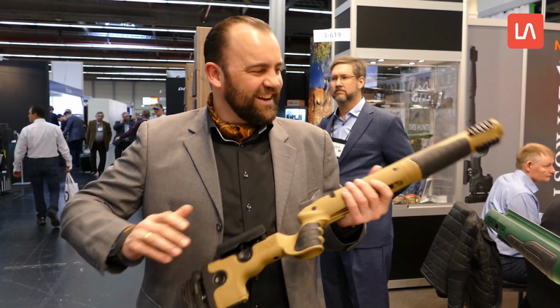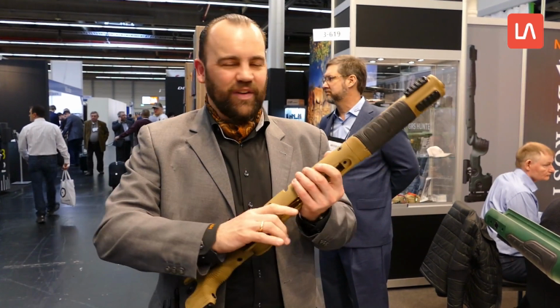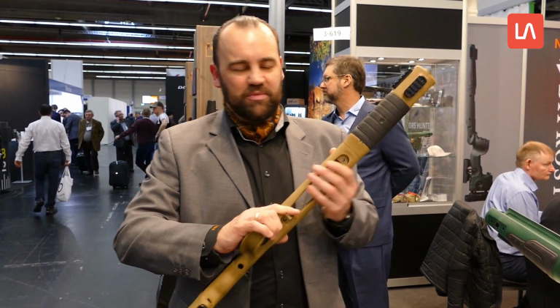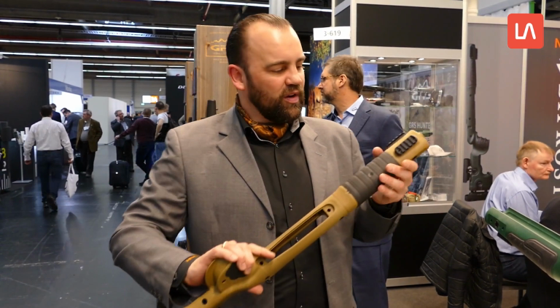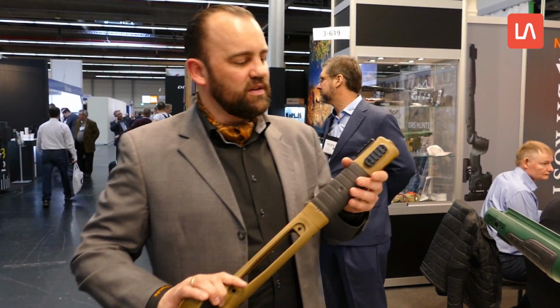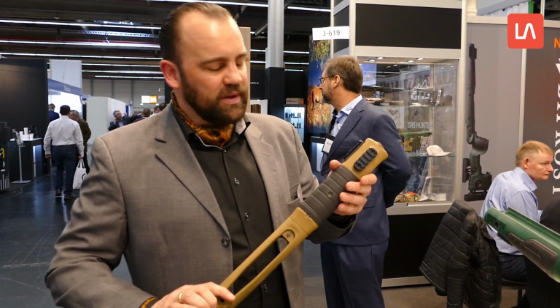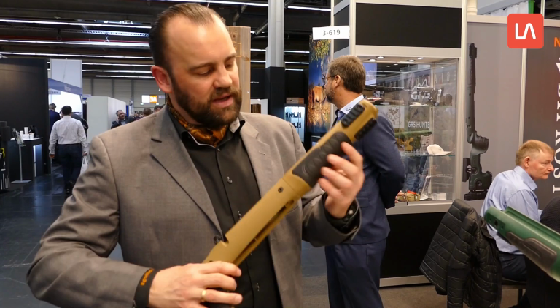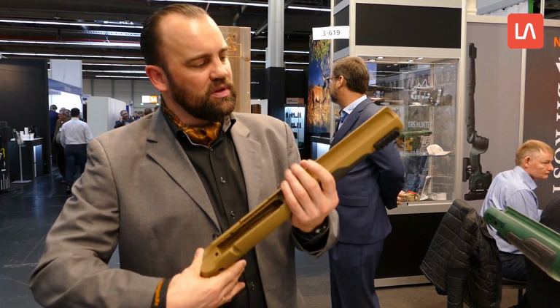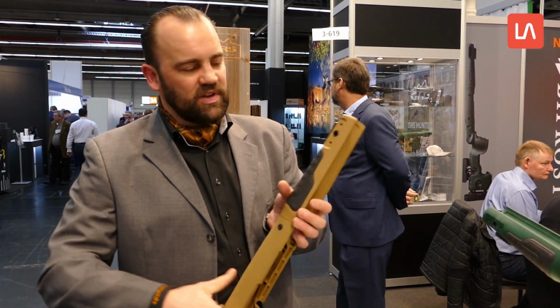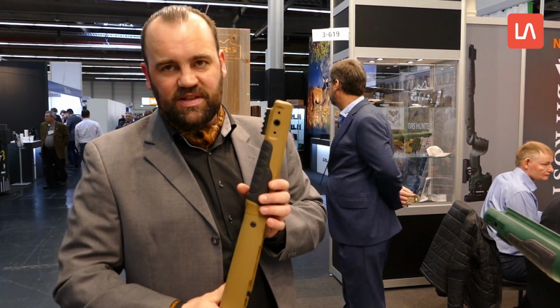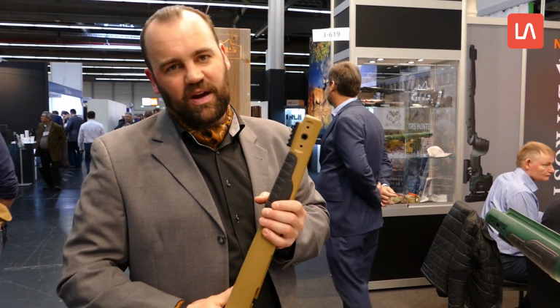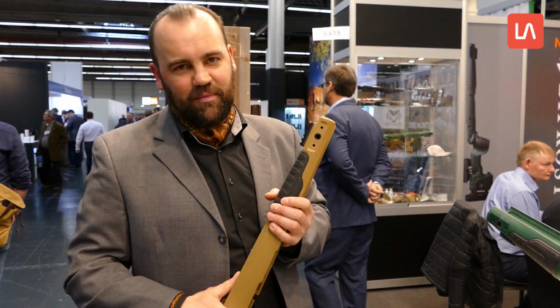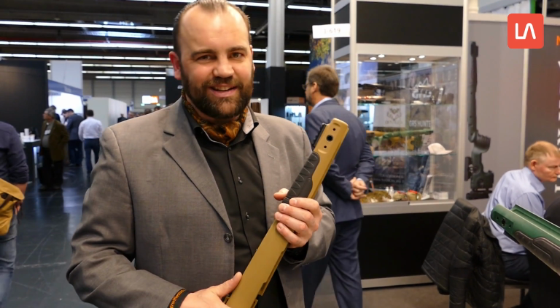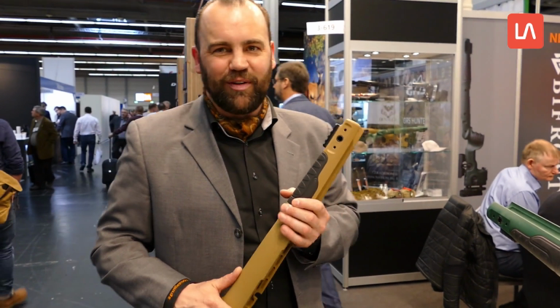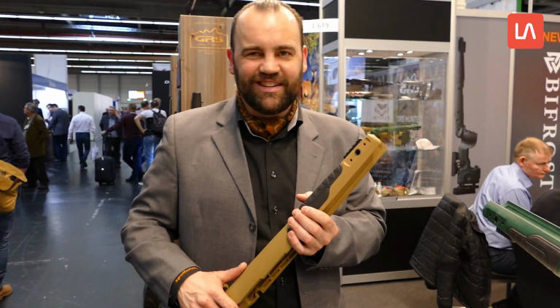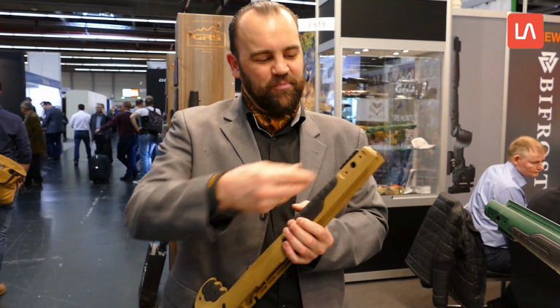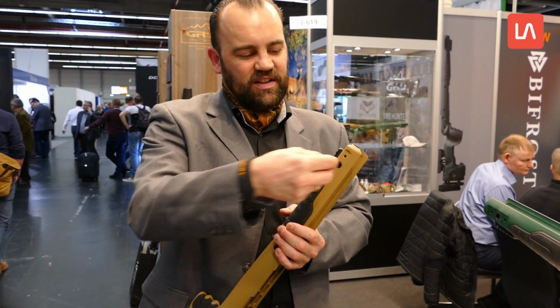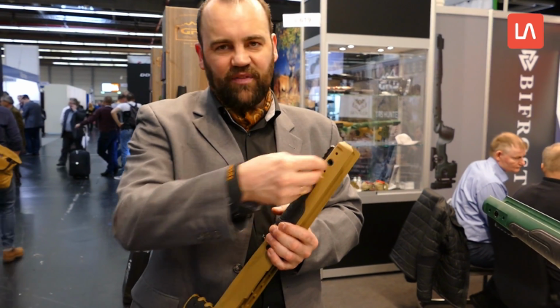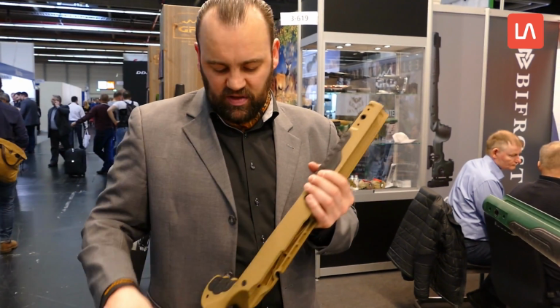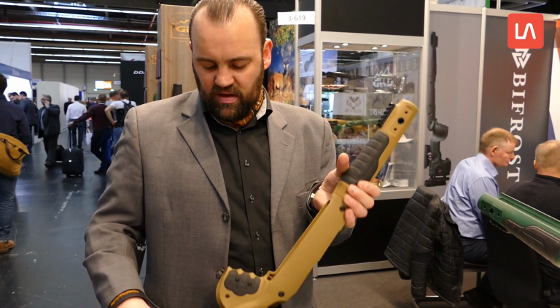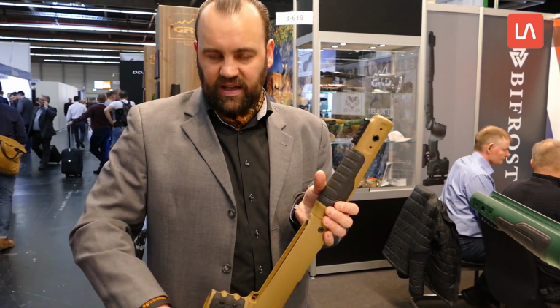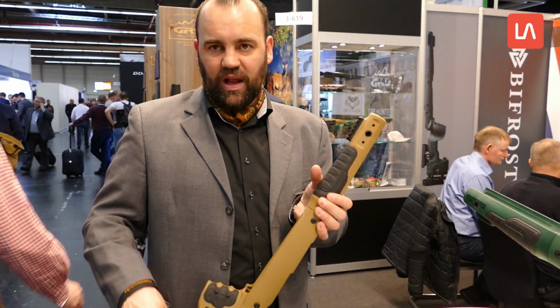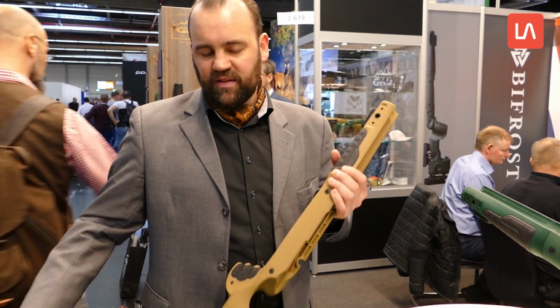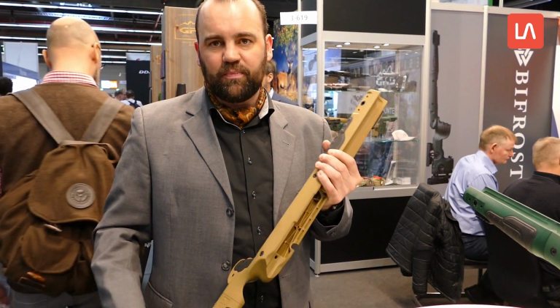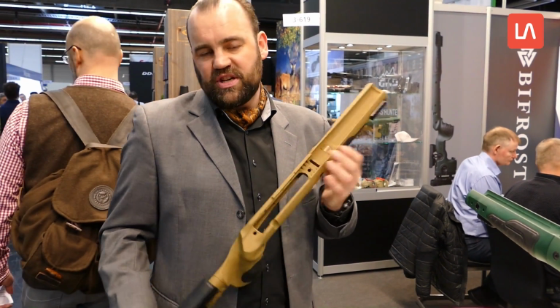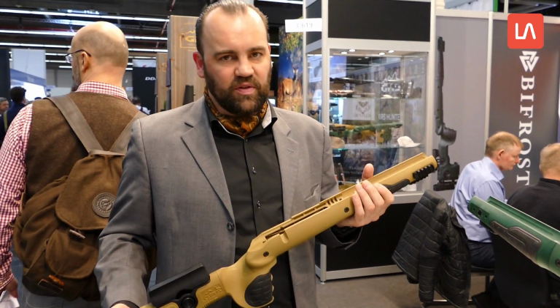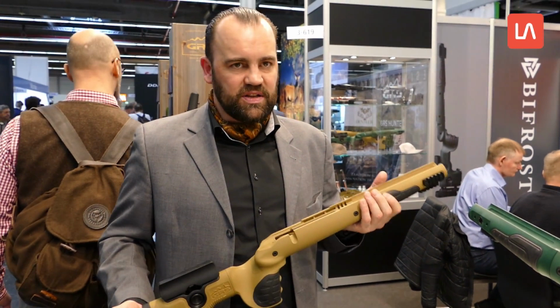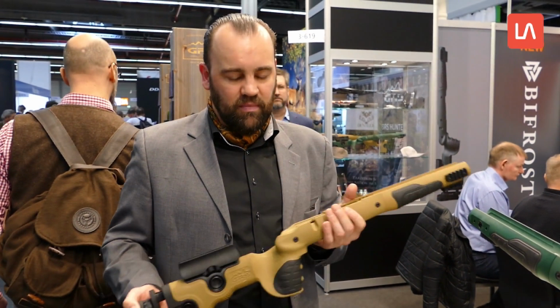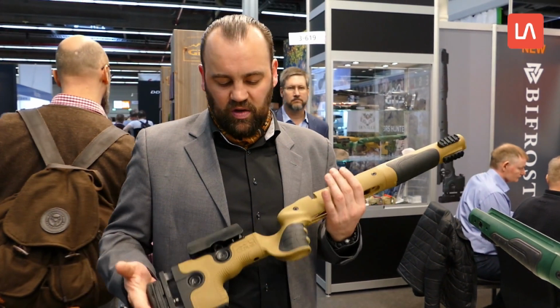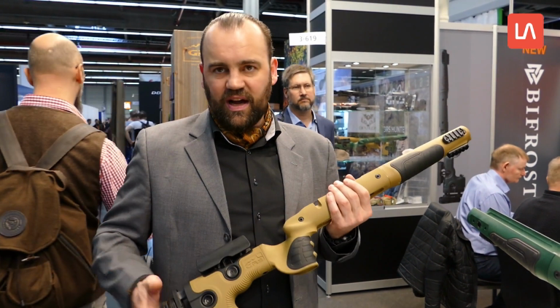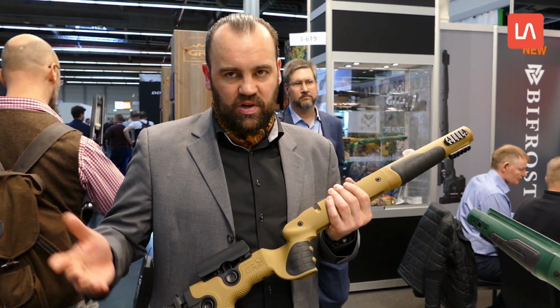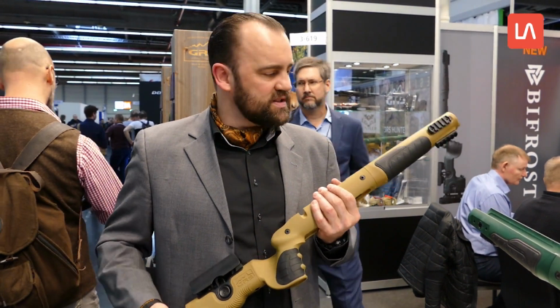Ja, wir haben an dem Schaft auch die abnehmbaren Riemenbügel. Ich habe es jetzt hier abgemacht, weil auf dem Messestand kriegen die leider immer Füße. Hier zieht er einfach raus, macht den Riemenbügel ab, legt ihn weg. Beim Schießstand darf er ihn eh nicht haben, und auf der Jagd kann er schon mal störend sein.